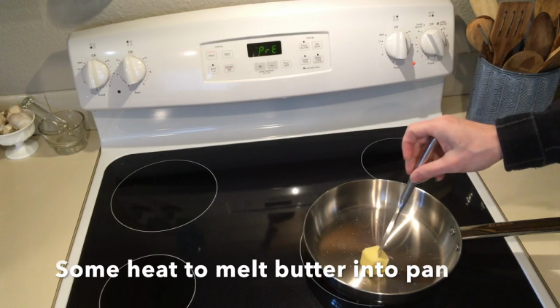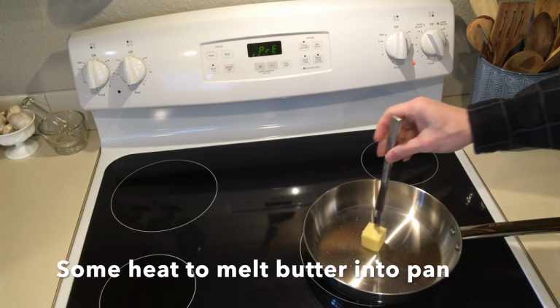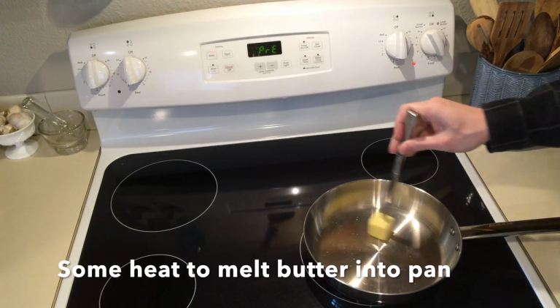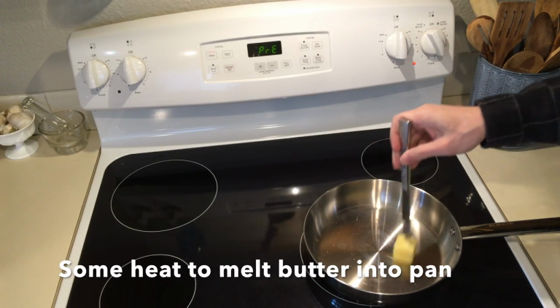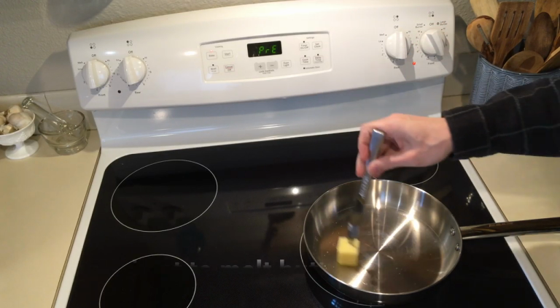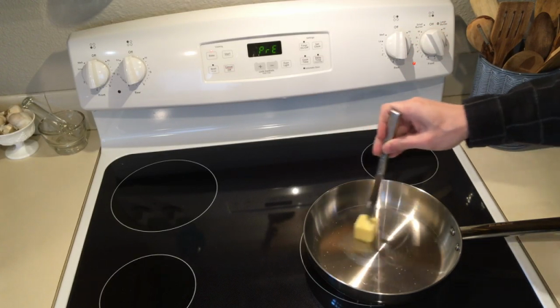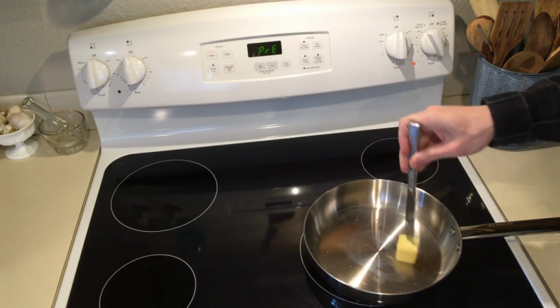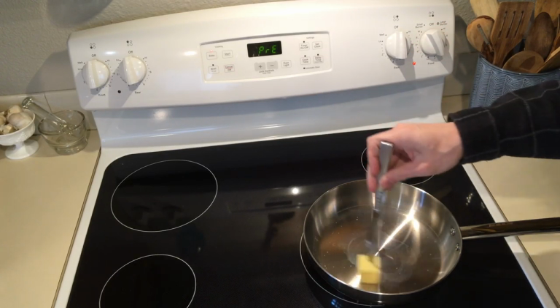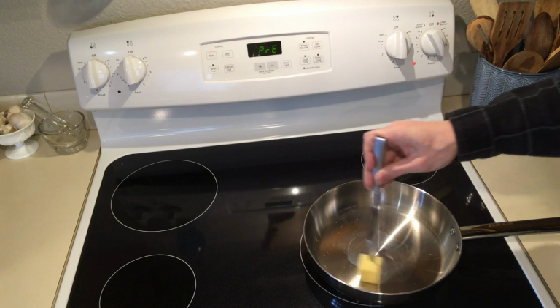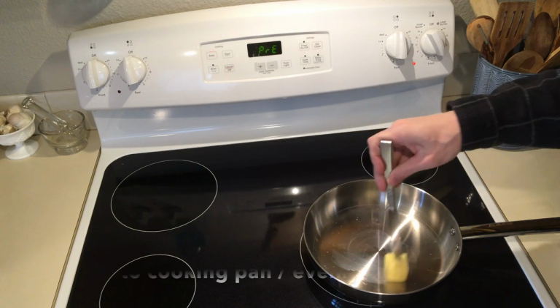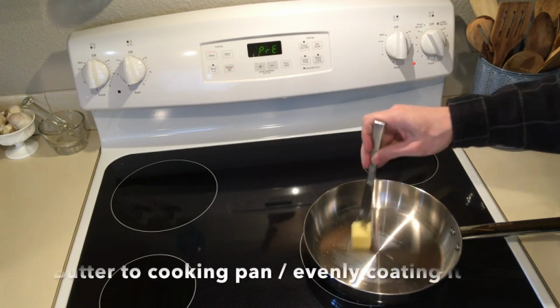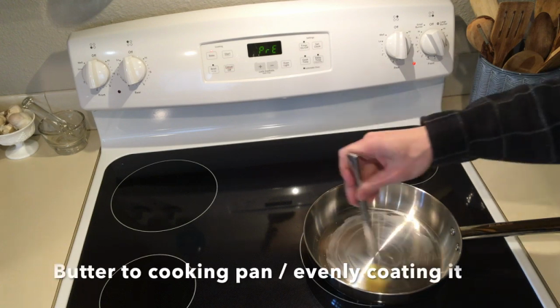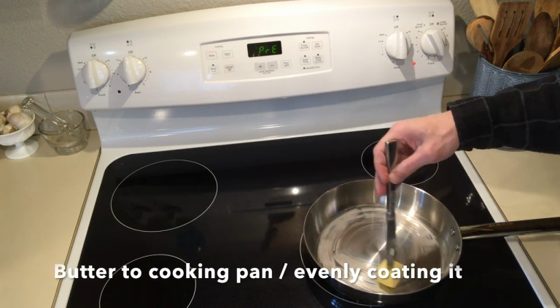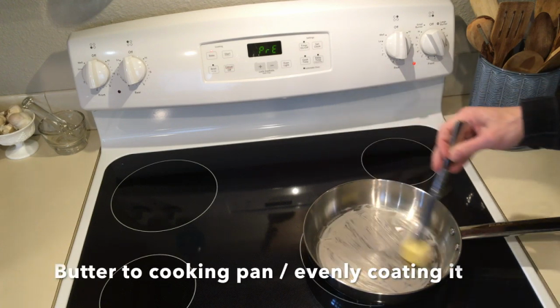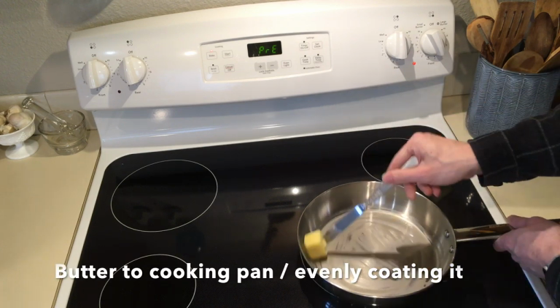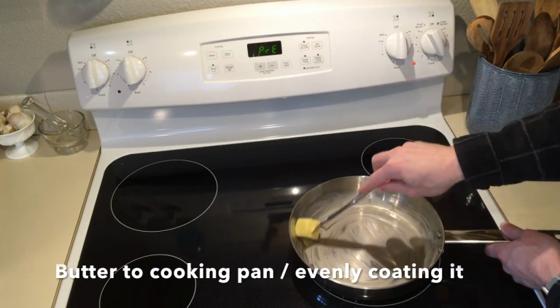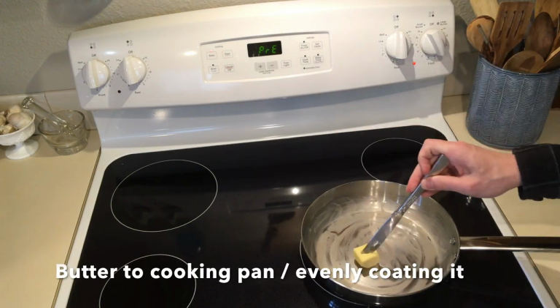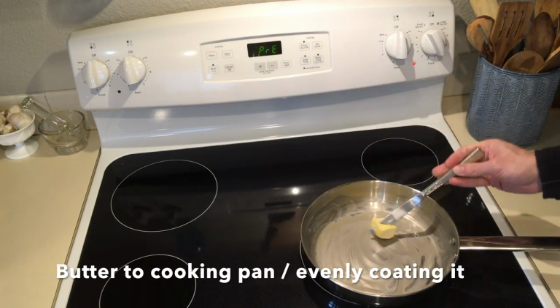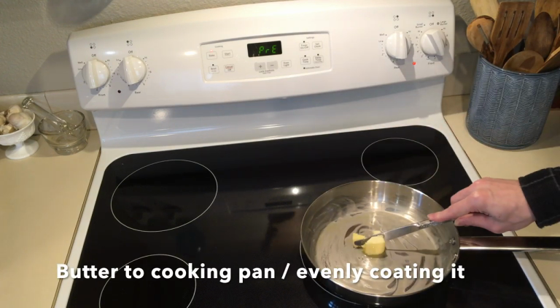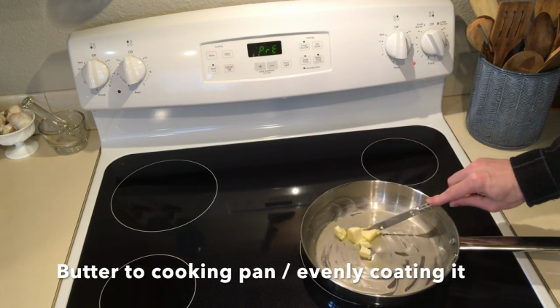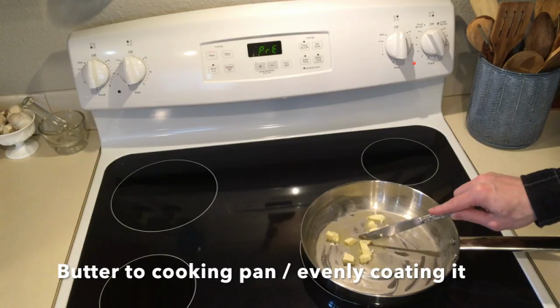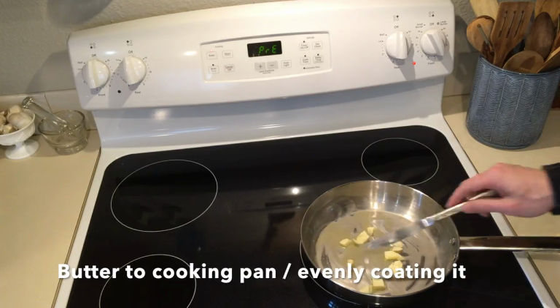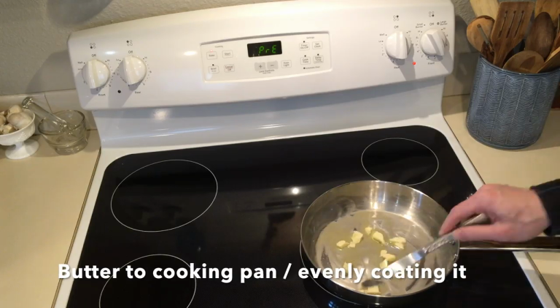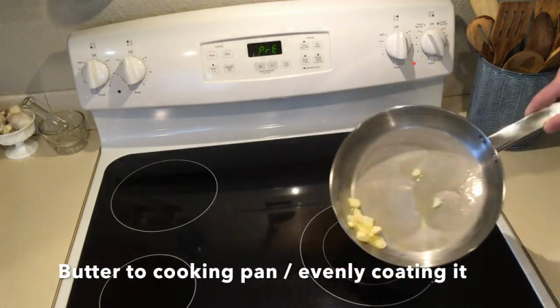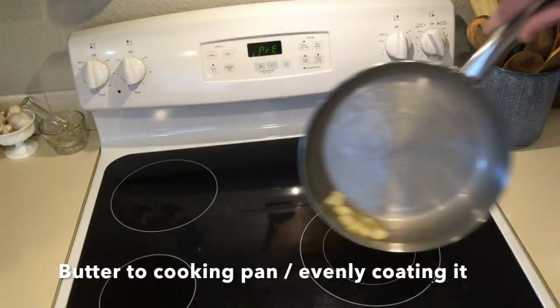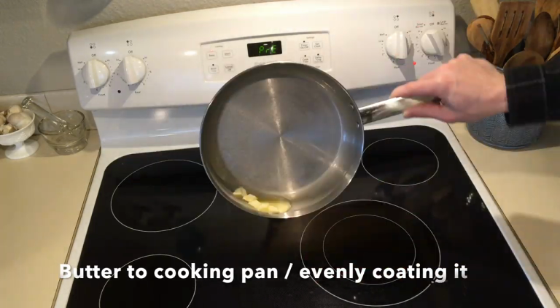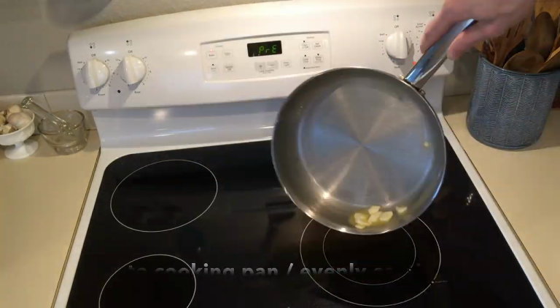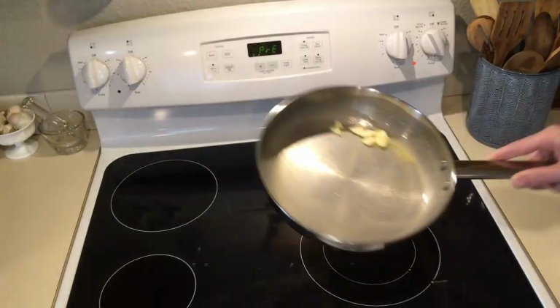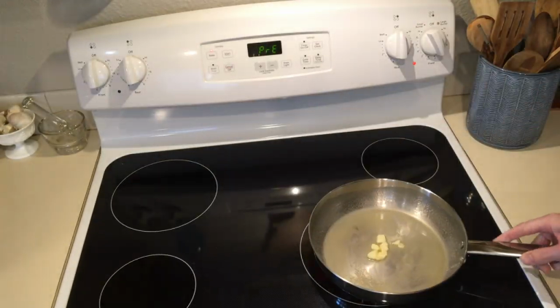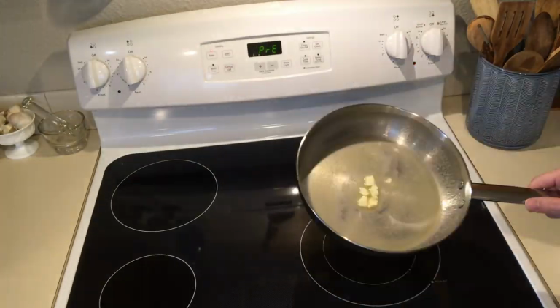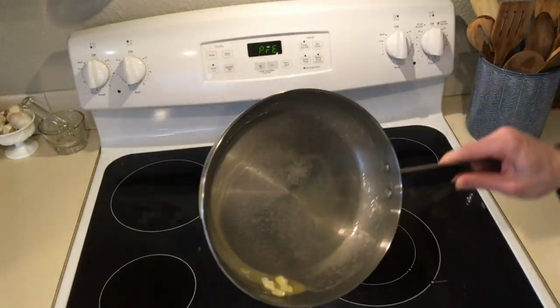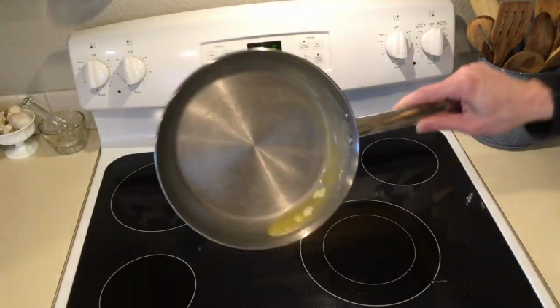Melt the butter into your pan. You want to do it nice and even. Check this out — I go crazy intense here. Make sure it's nice and even. I use a little heat but I turn it off towards the end. Swirl it all around. You want it very even.